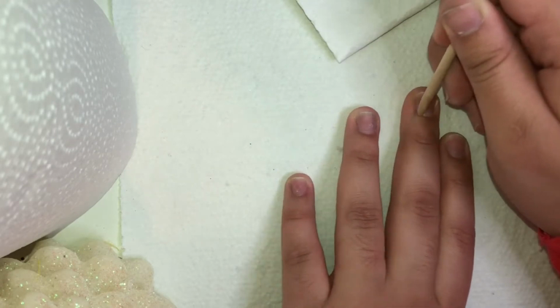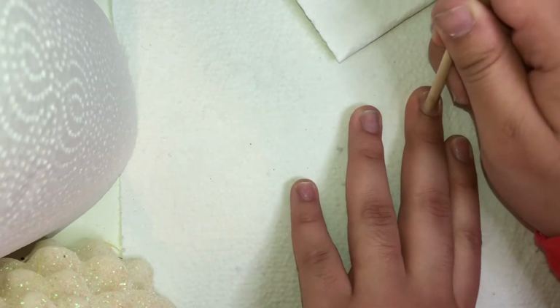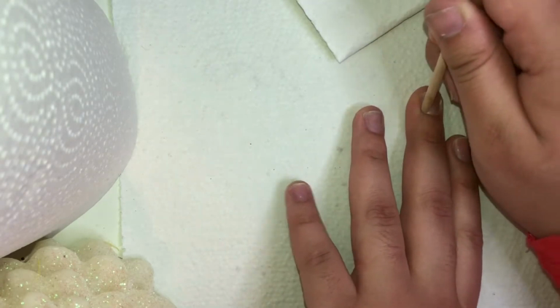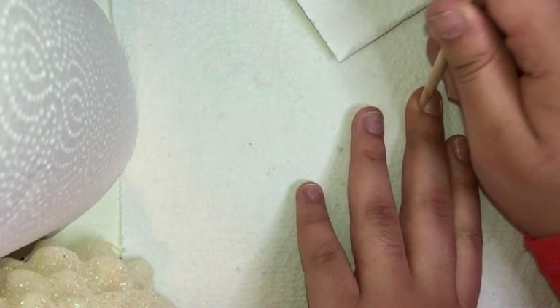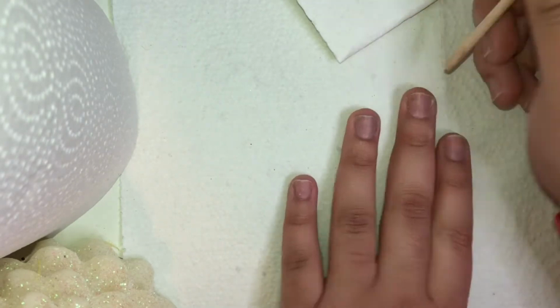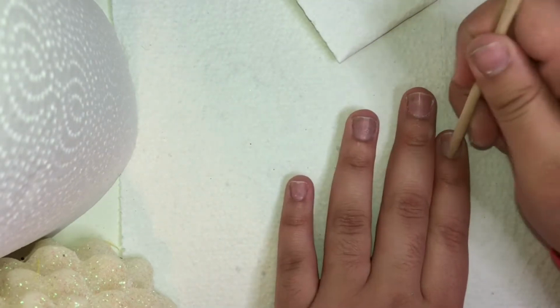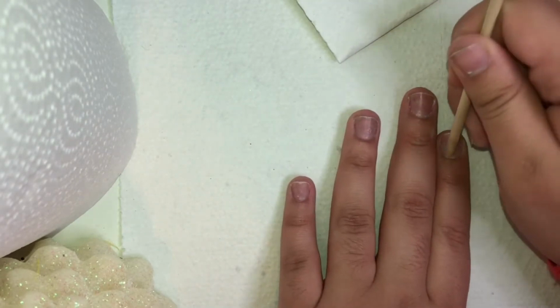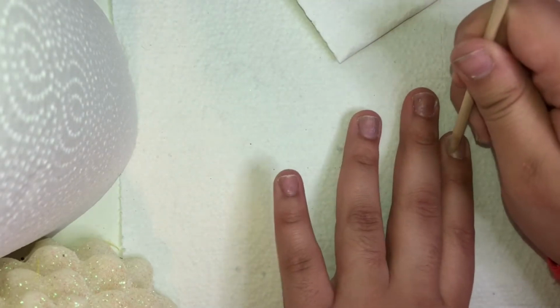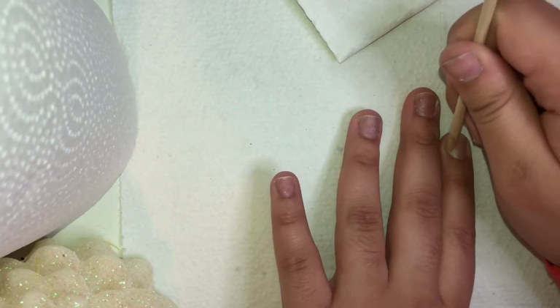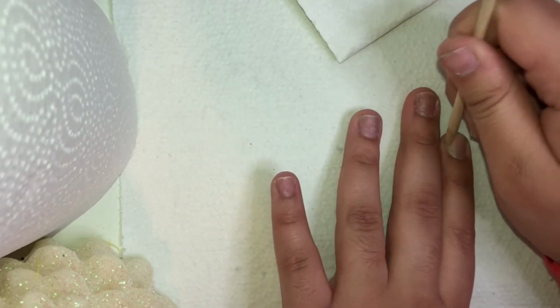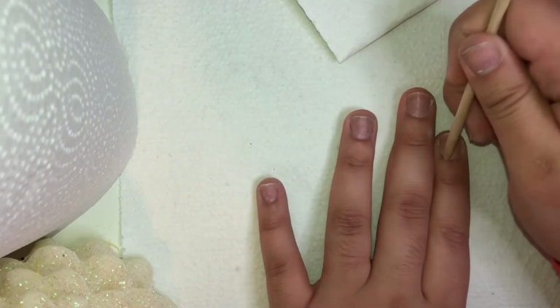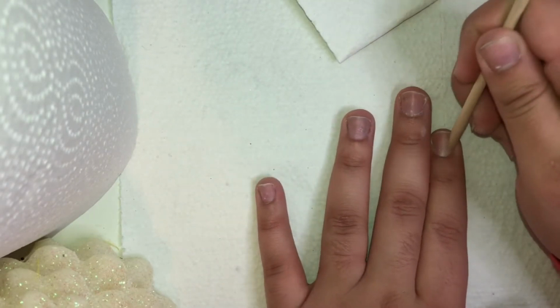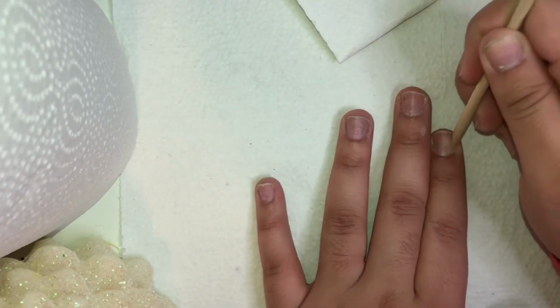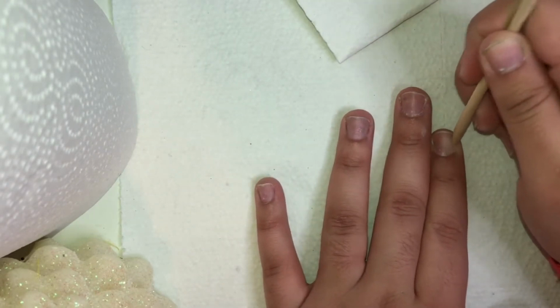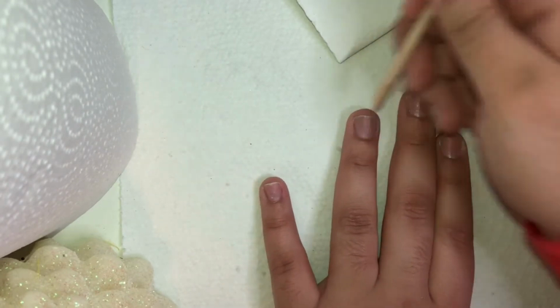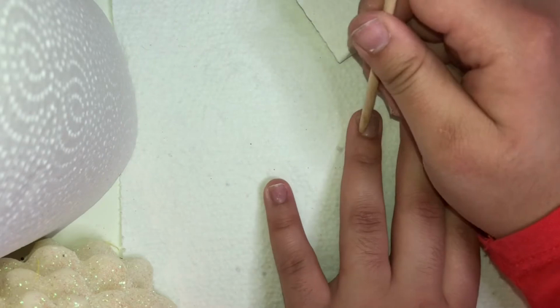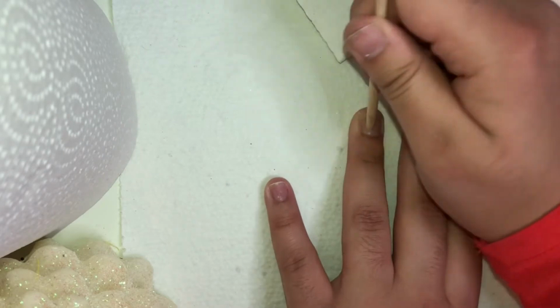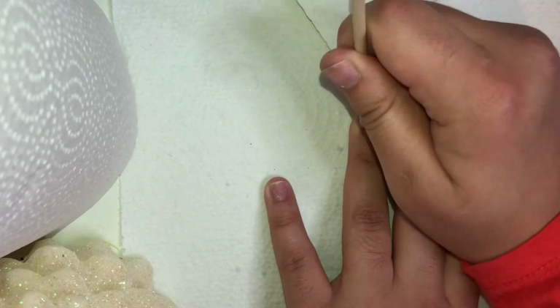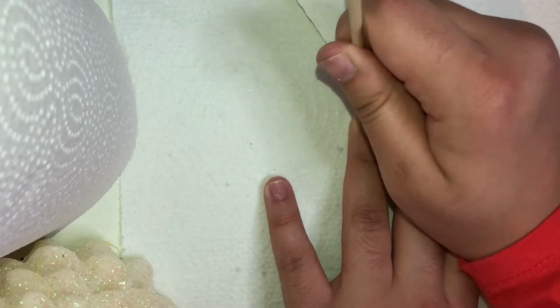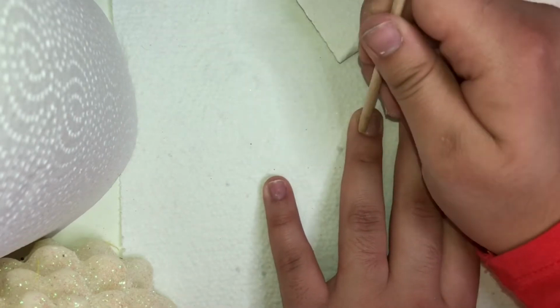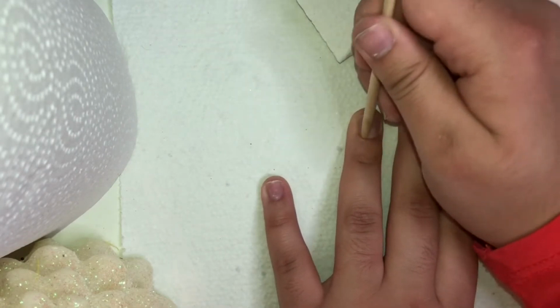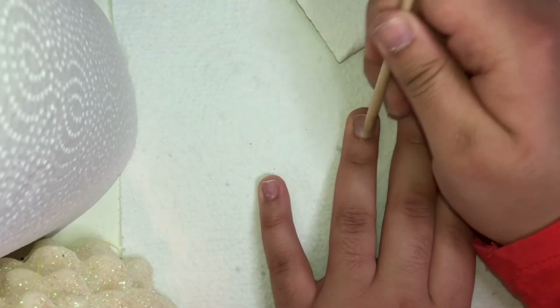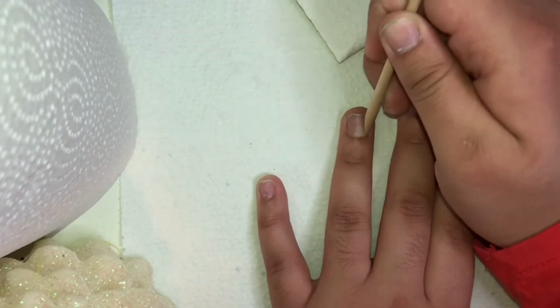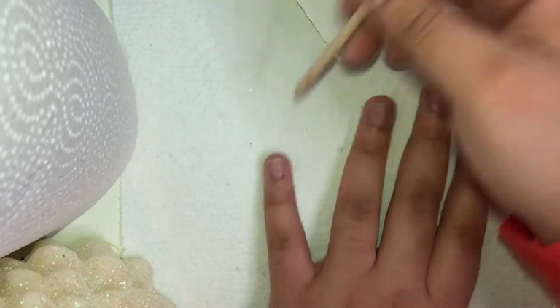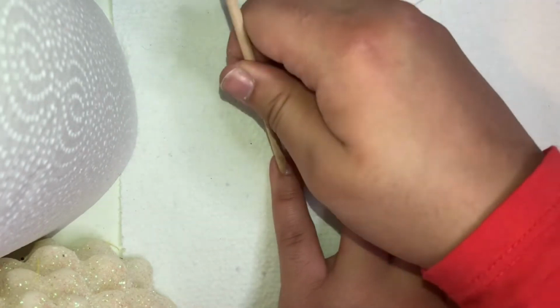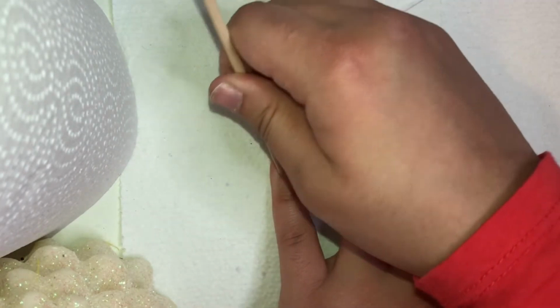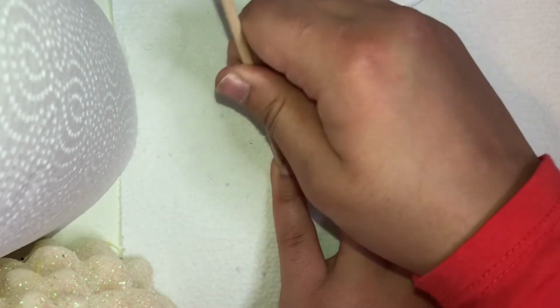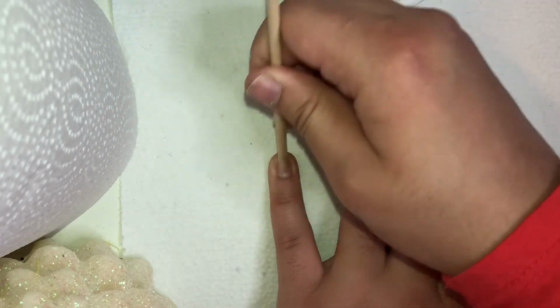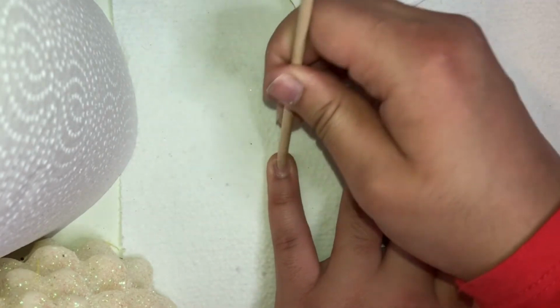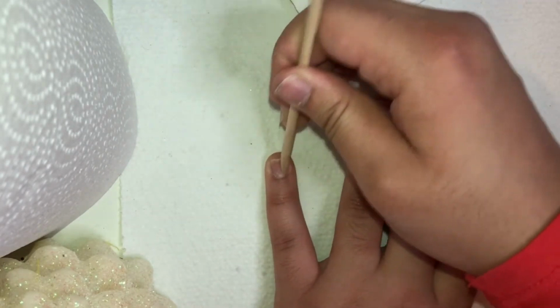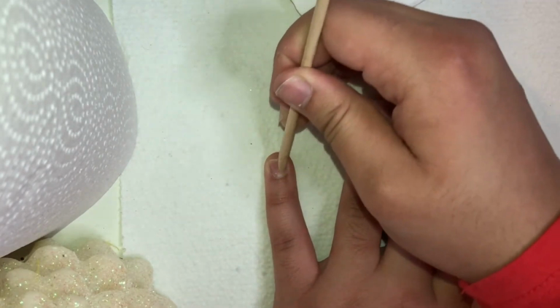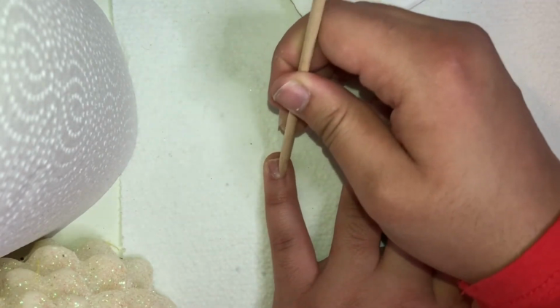Basically right now all I'm doing is taking this little cuticle pusher and just pushing my cuticles back. You have to do this step — you cannot skip this step, otherwise the nails will just not come out right. So you have to push your cuticles back.